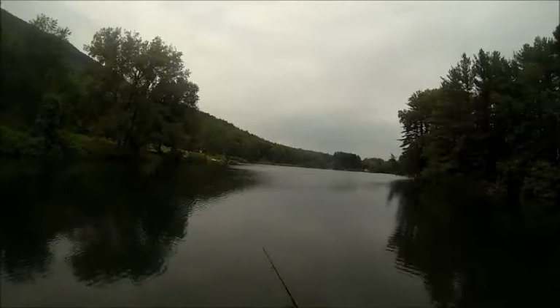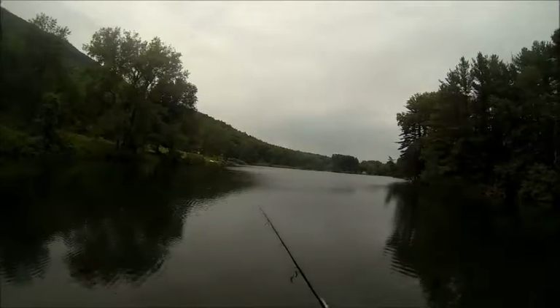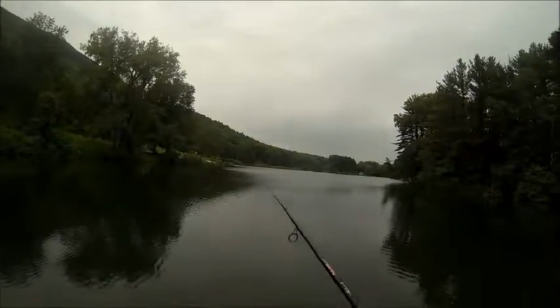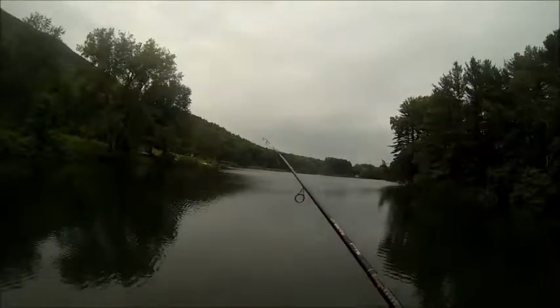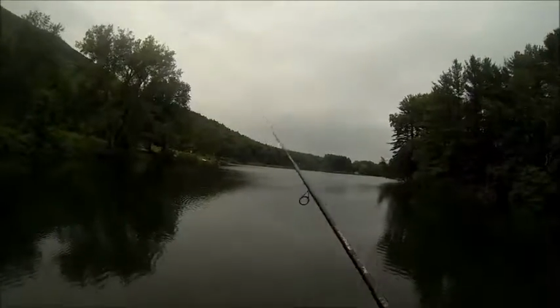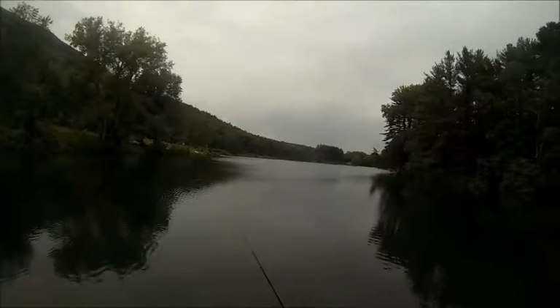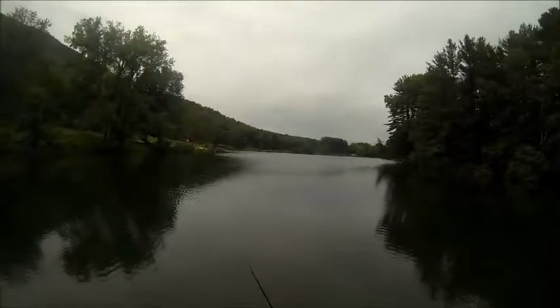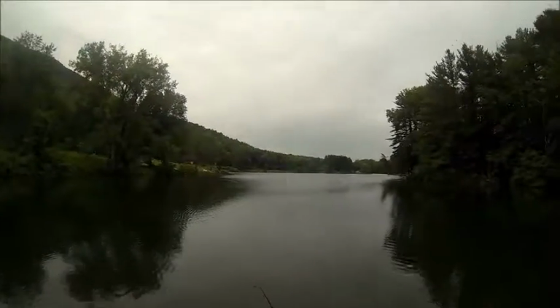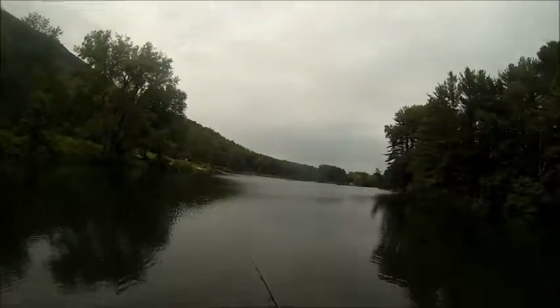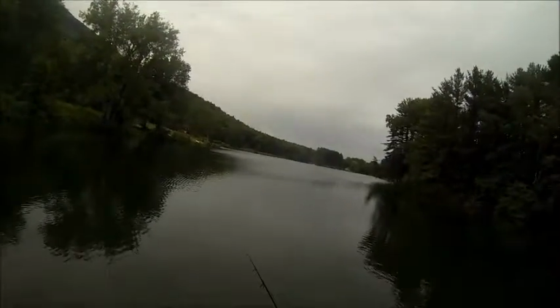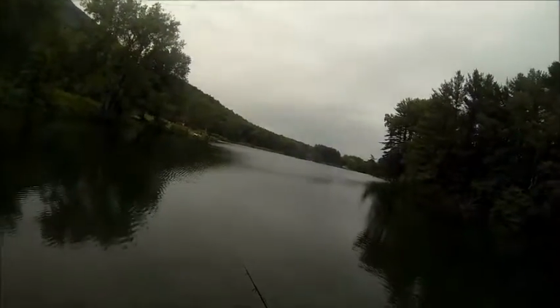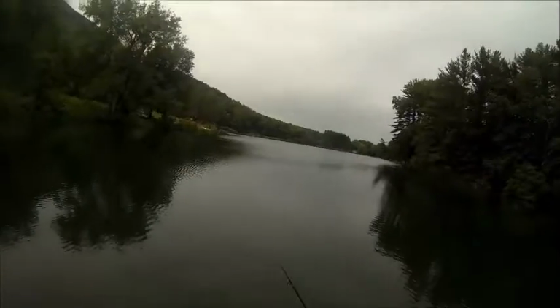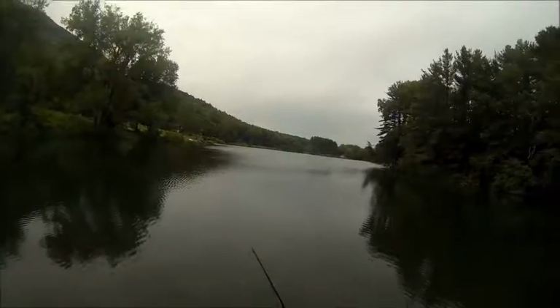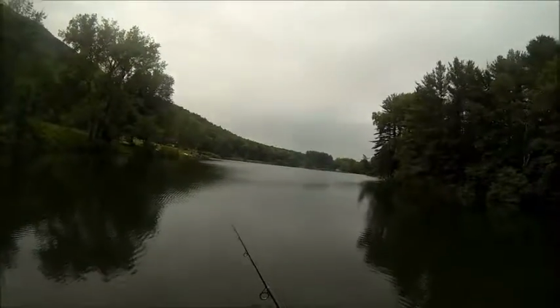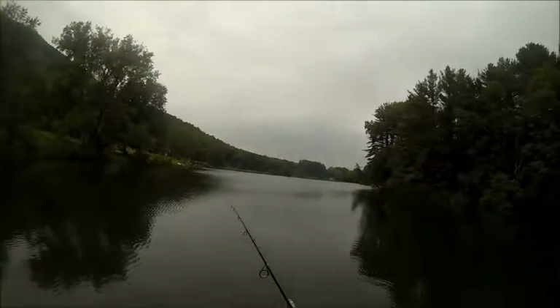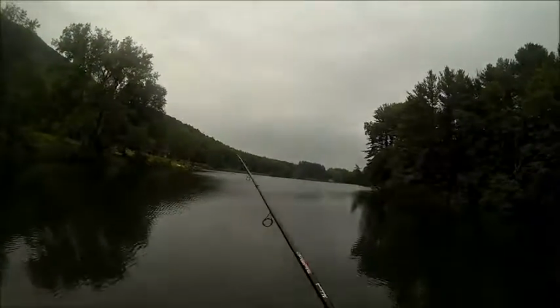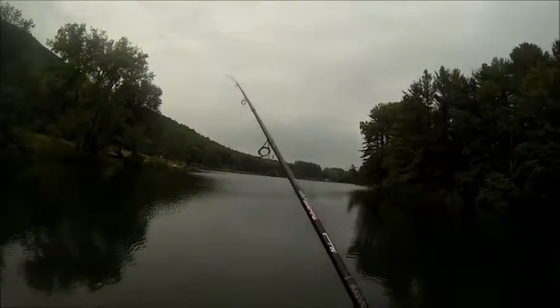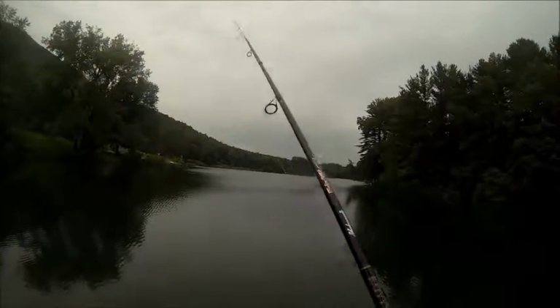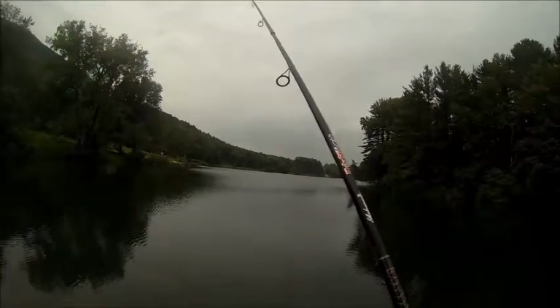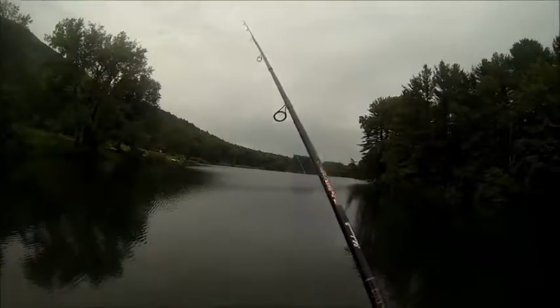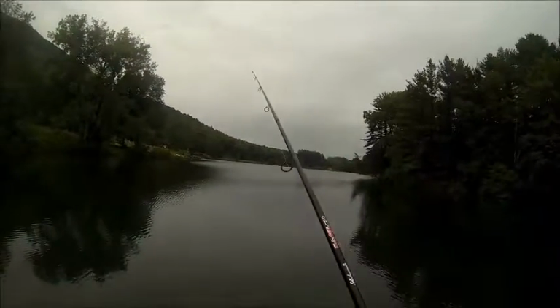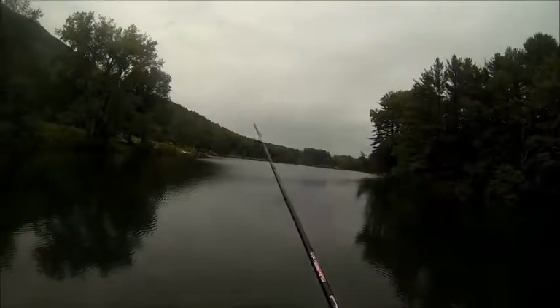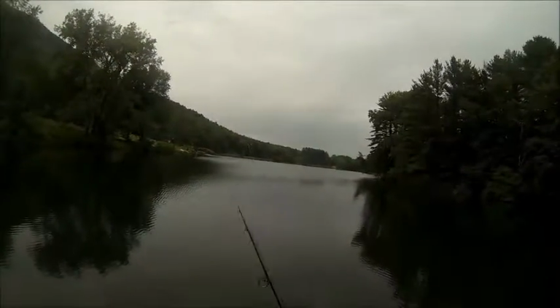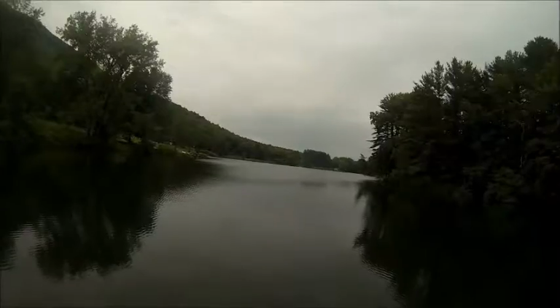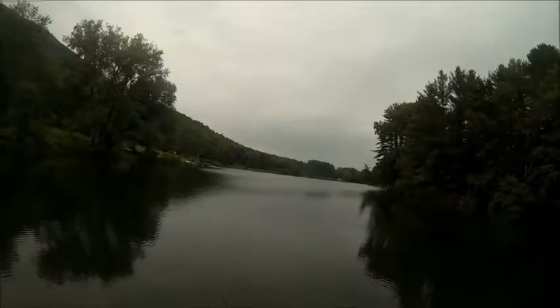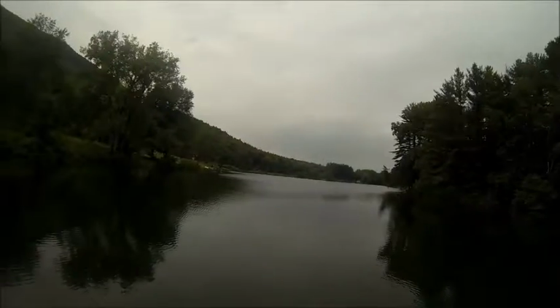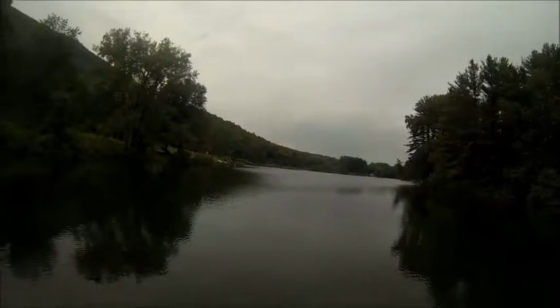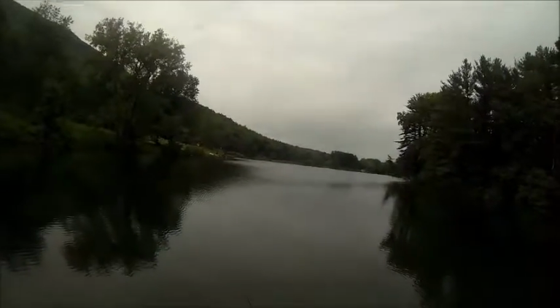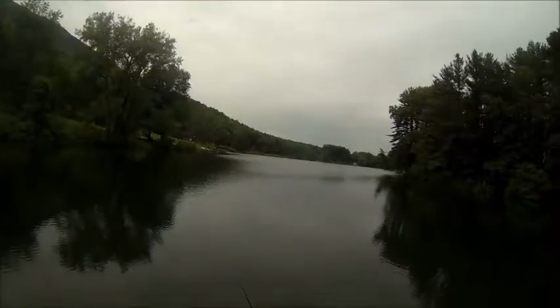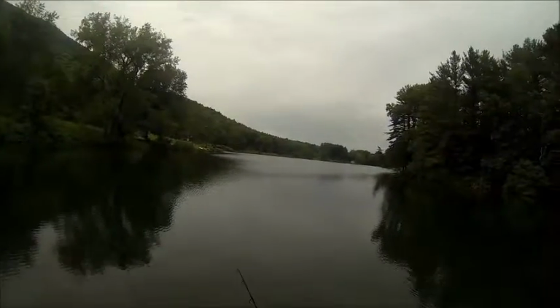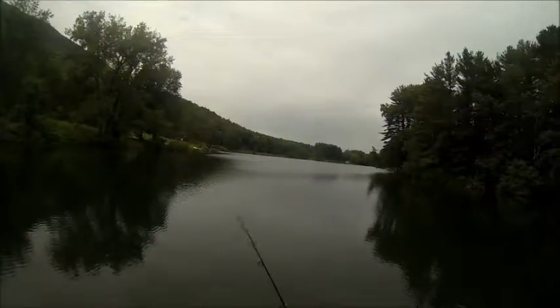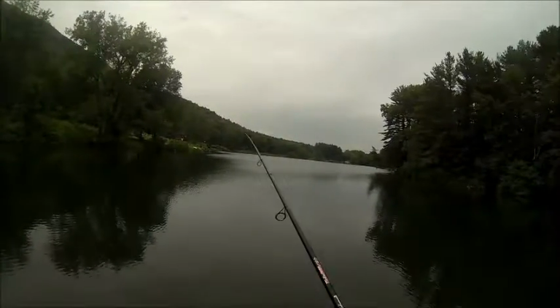By the way, for those of you that don't know what the MTB Slam is, you have to catch a bass on each lure in the Mystery Tackle Box. So that's what I'm going to be trying to accomplish today.